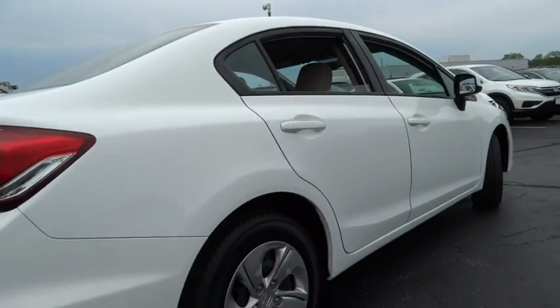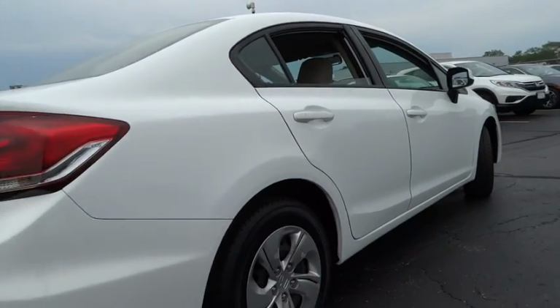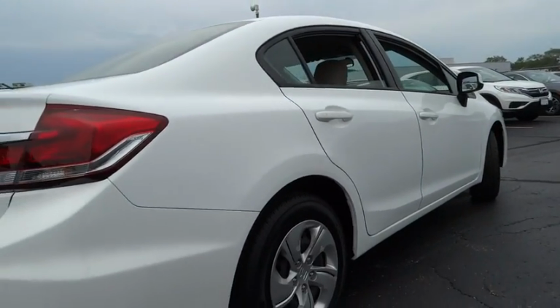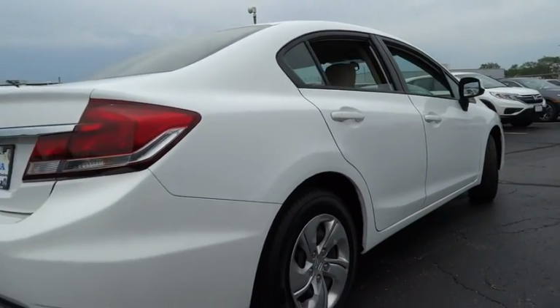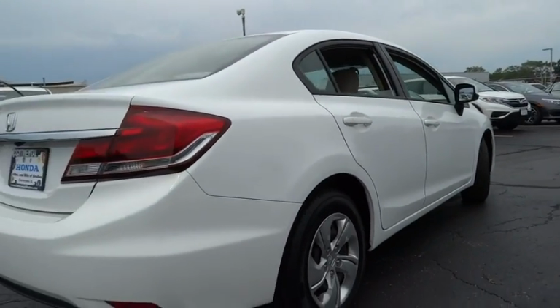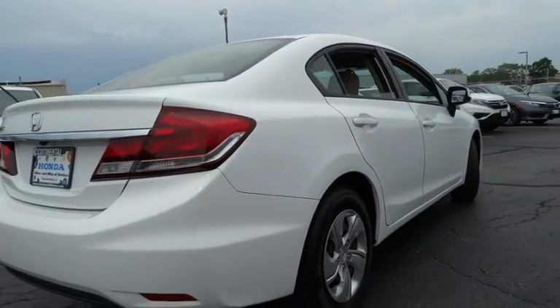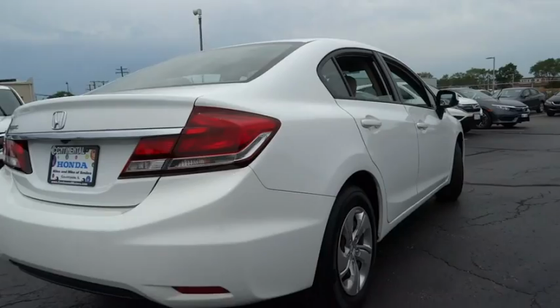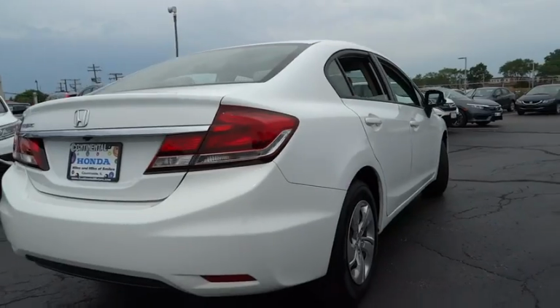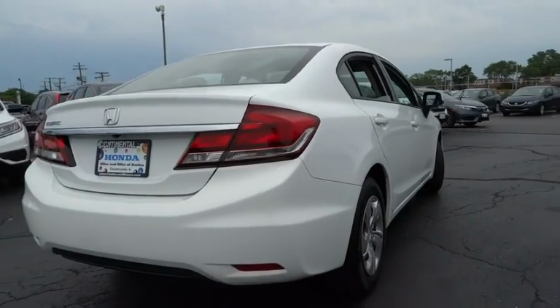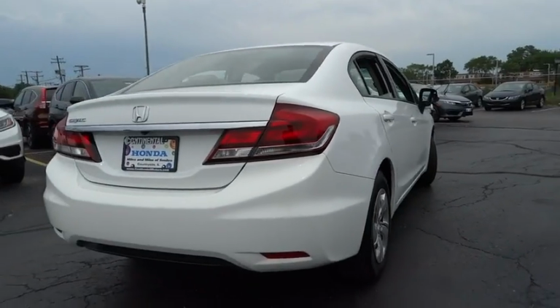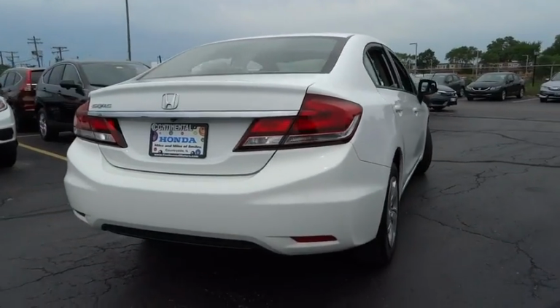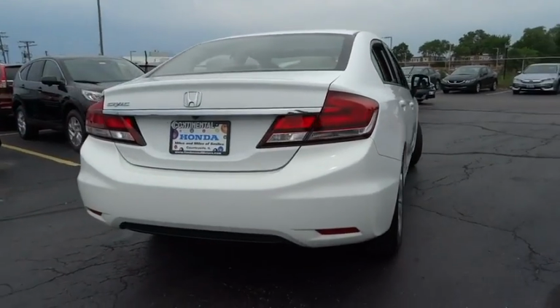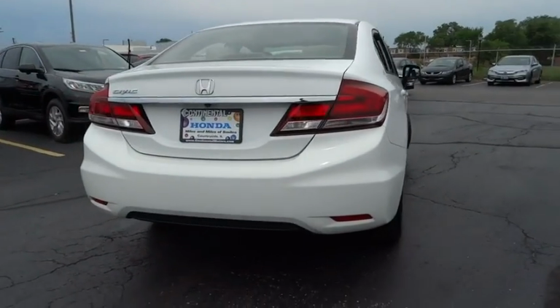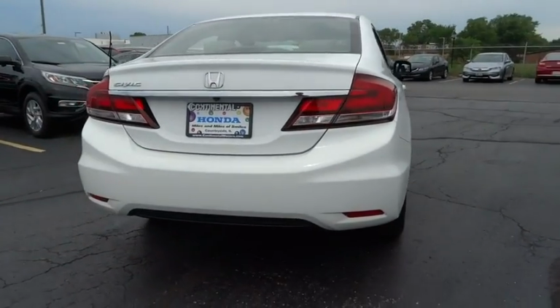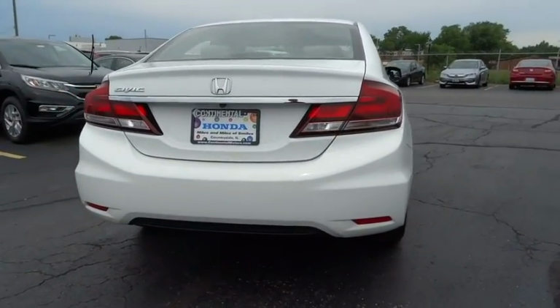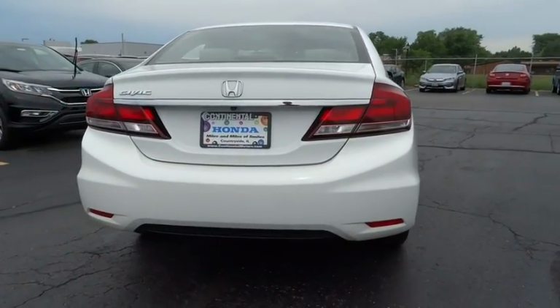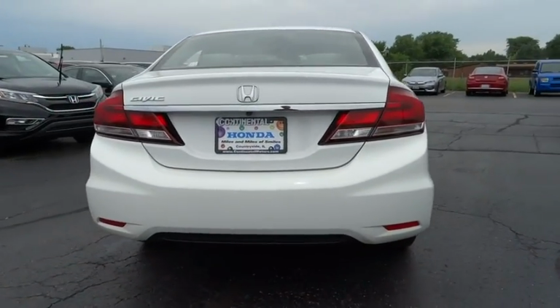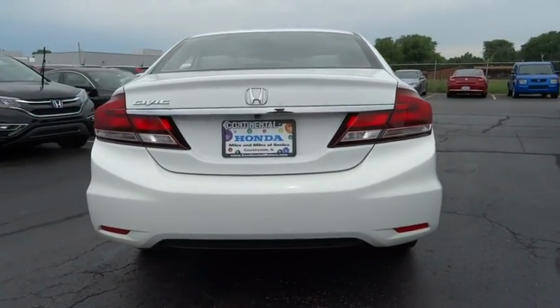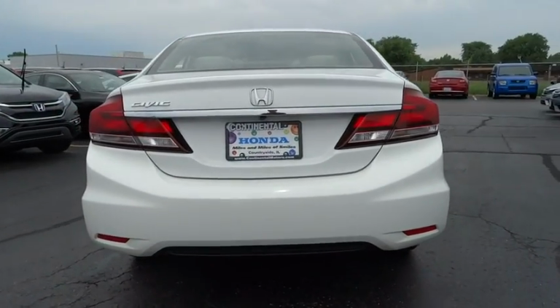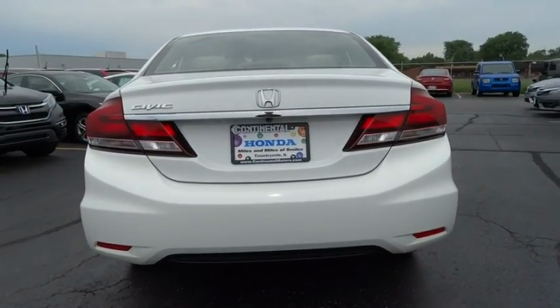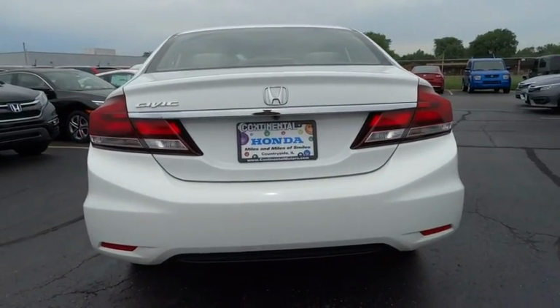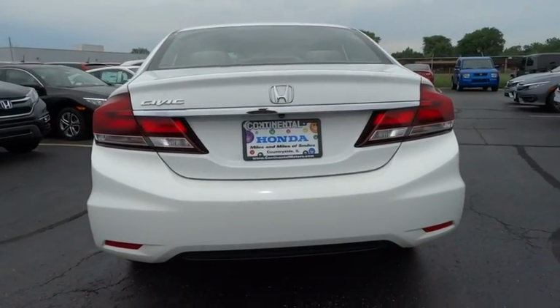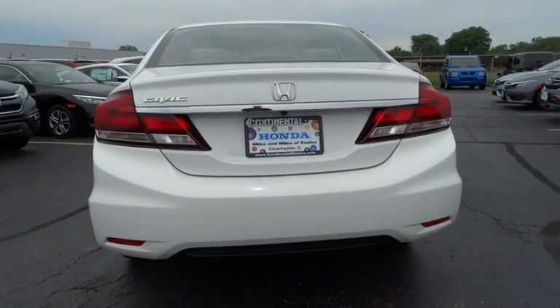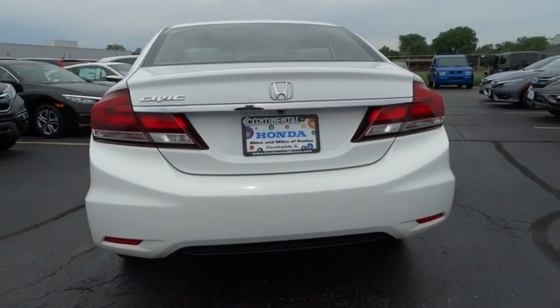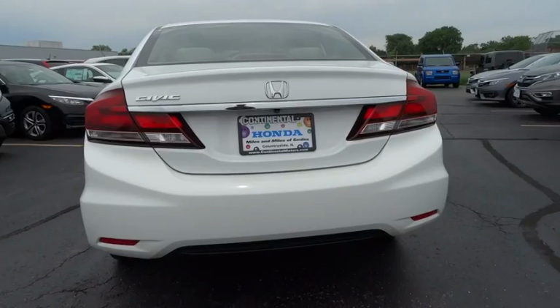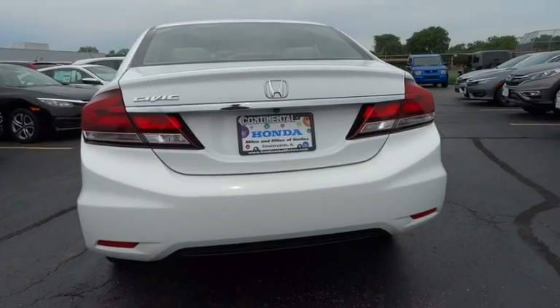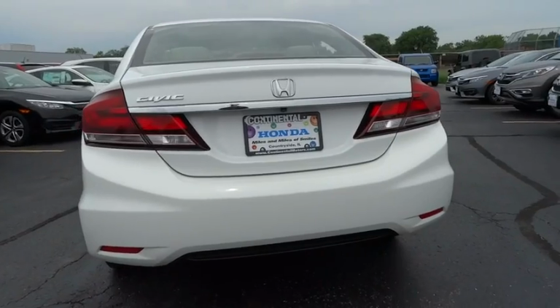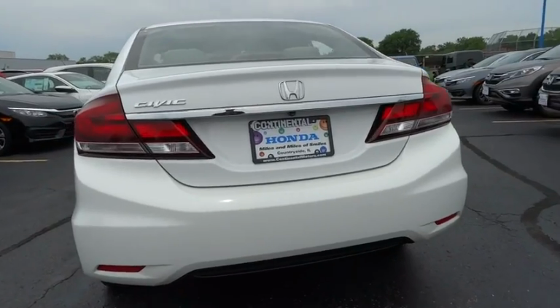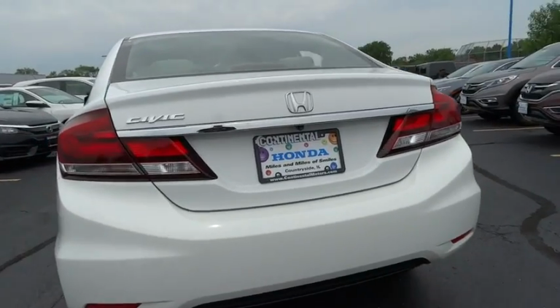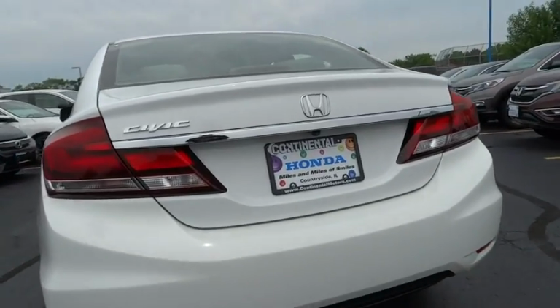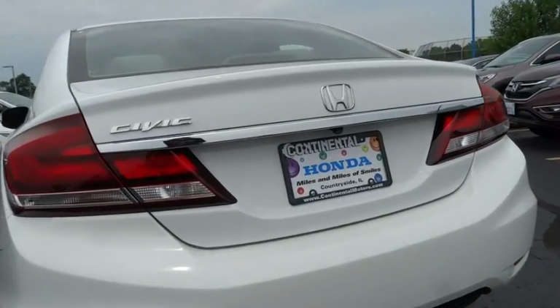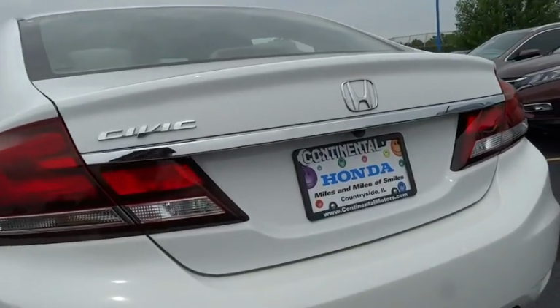Power windows, power door locks, bucket seats, MP3 player, CD player. Is love at first sight really possible? Let us know when you stop in.